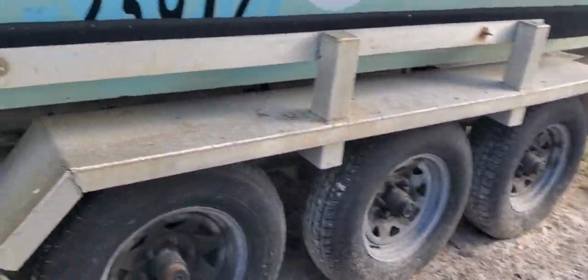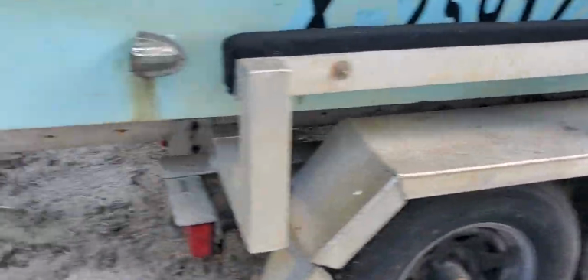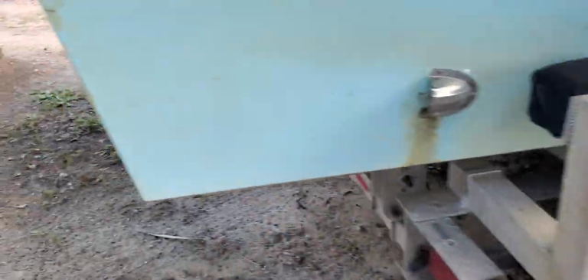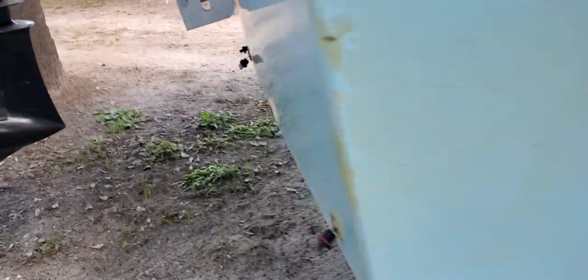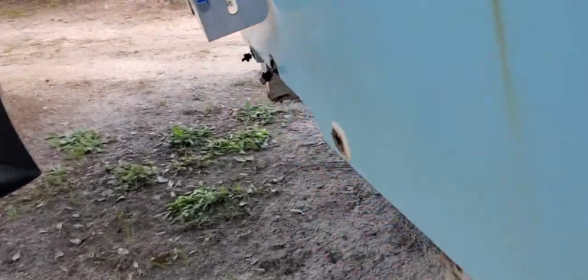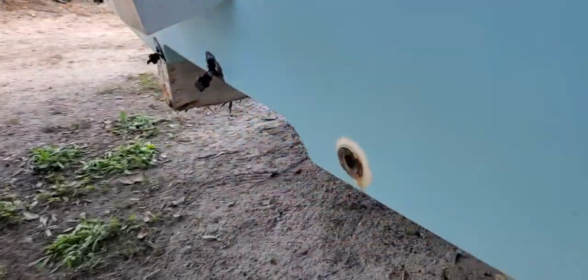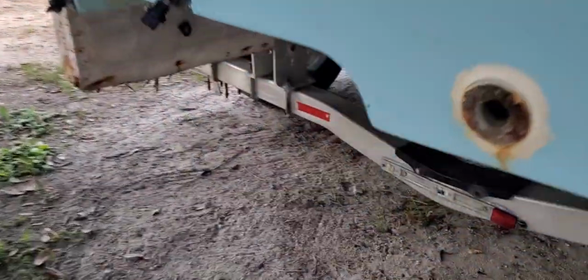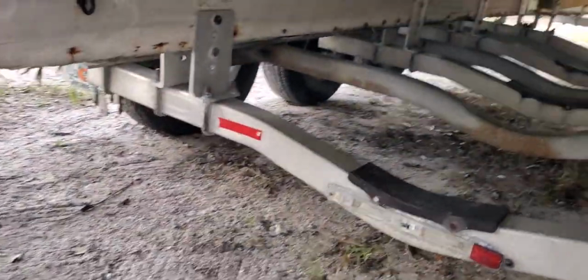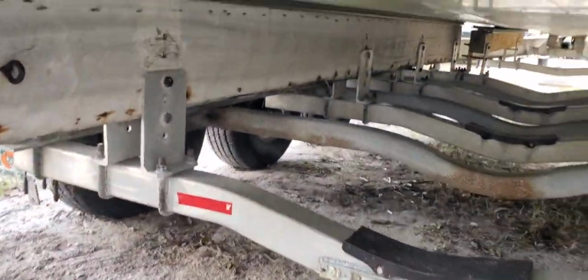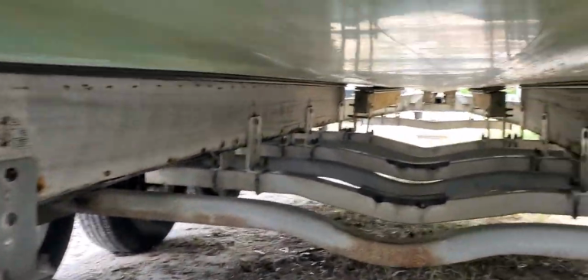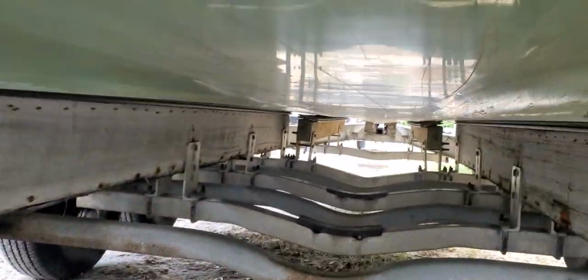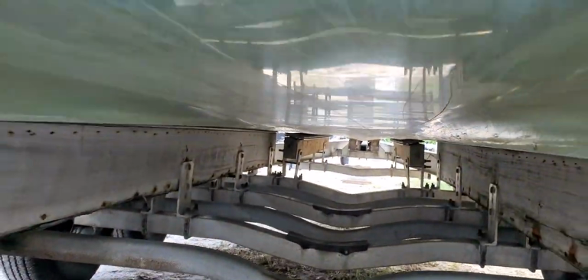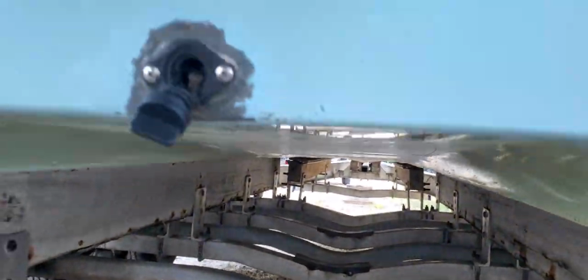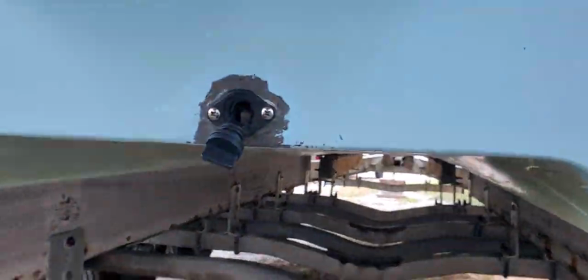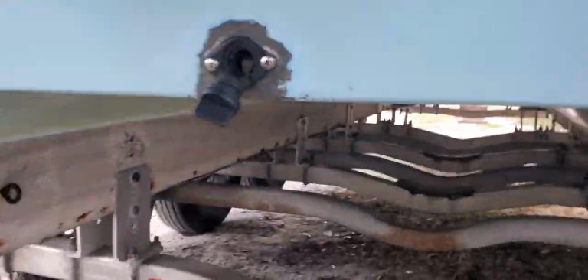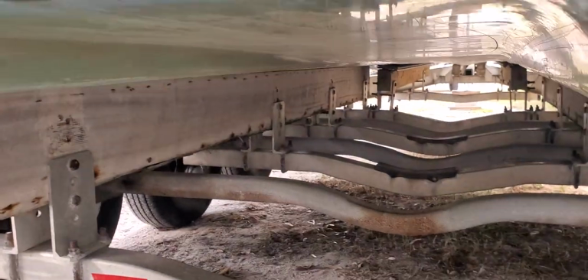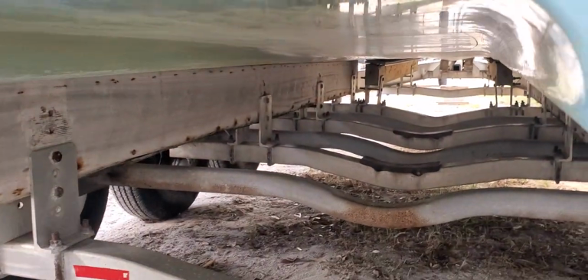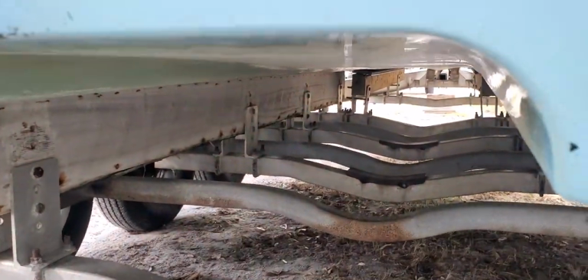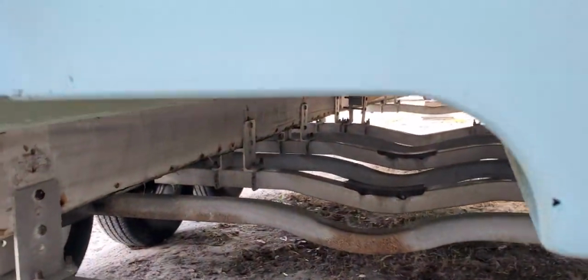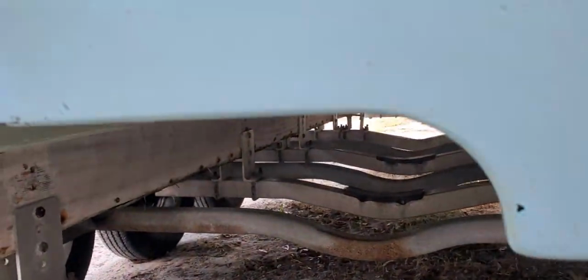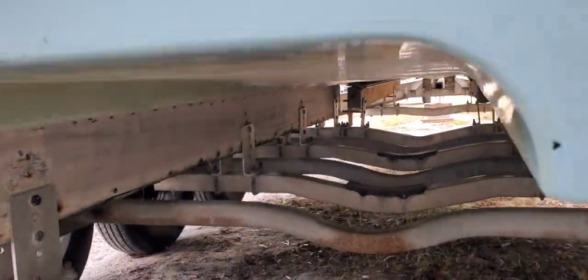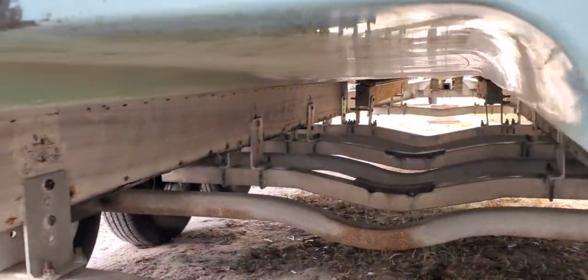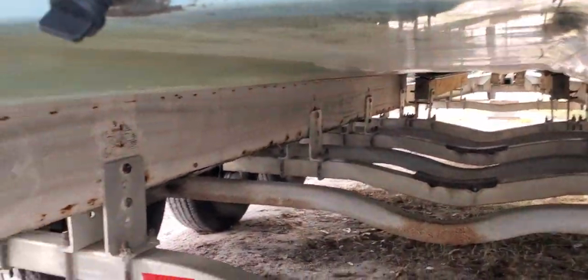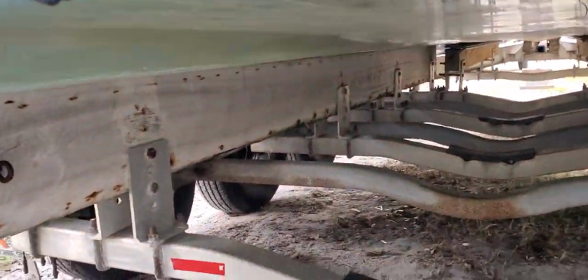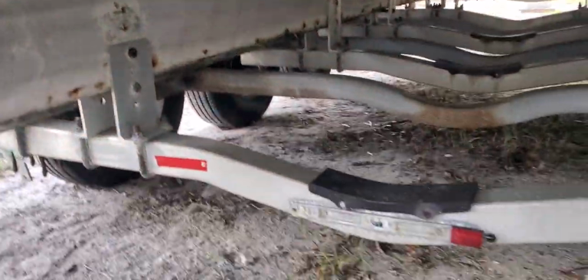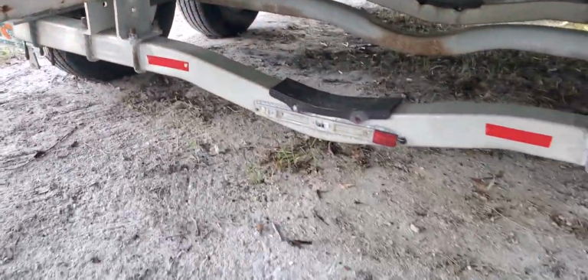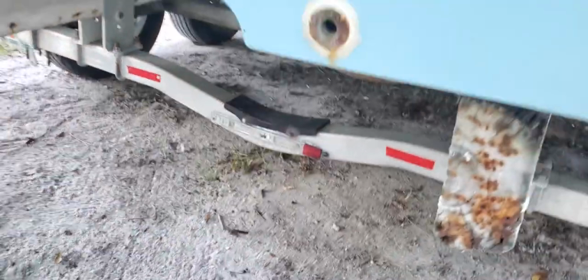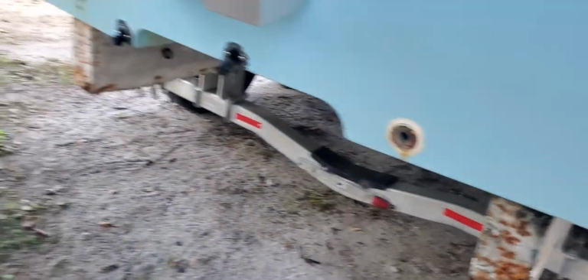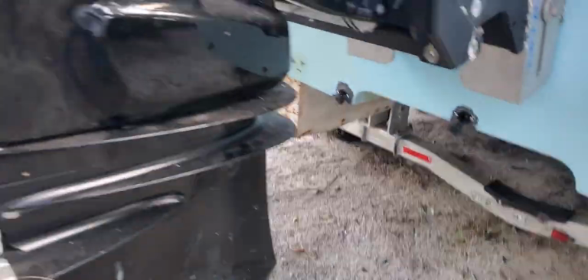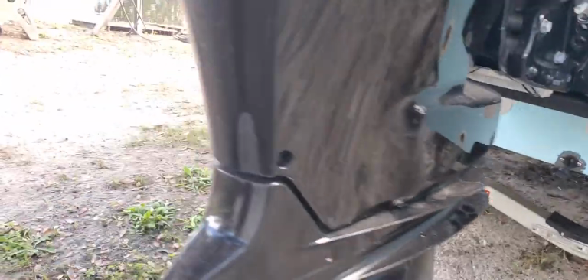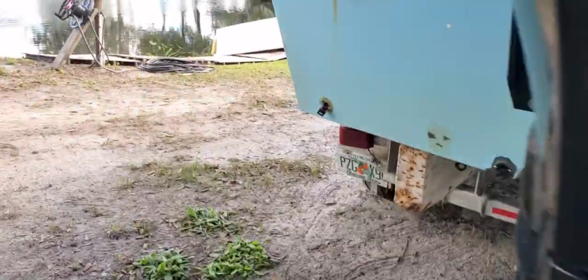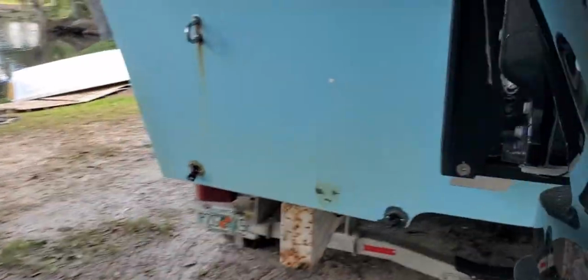This is a tunnel hull. As you can see, this thing will get within about six inches of water. No other boat like this — this is a special boat.